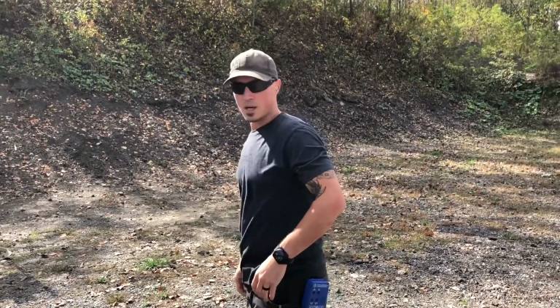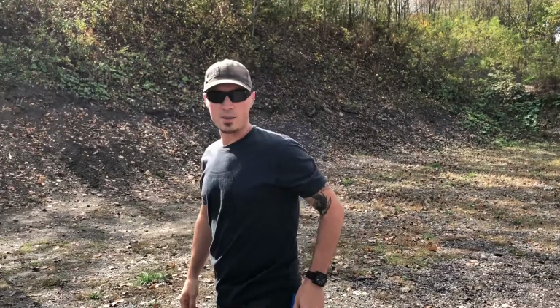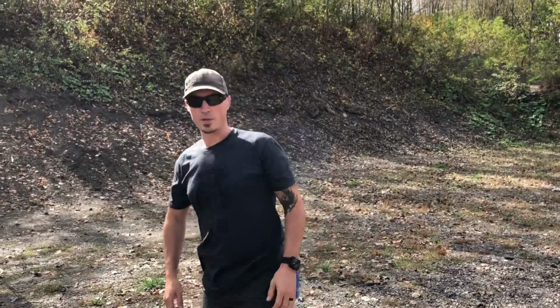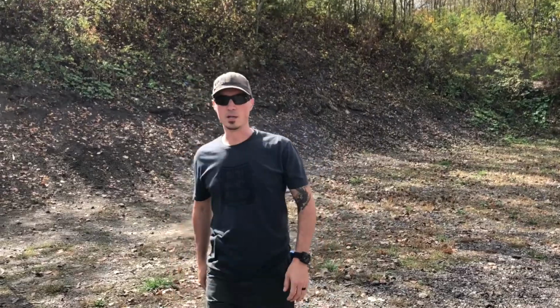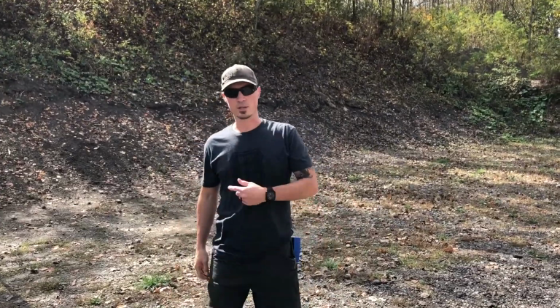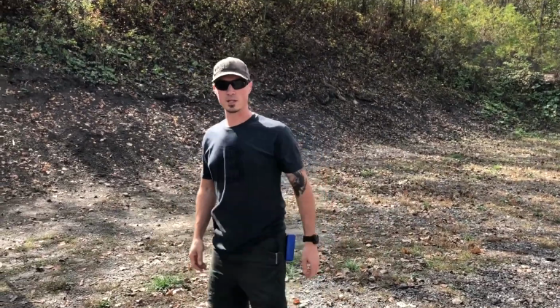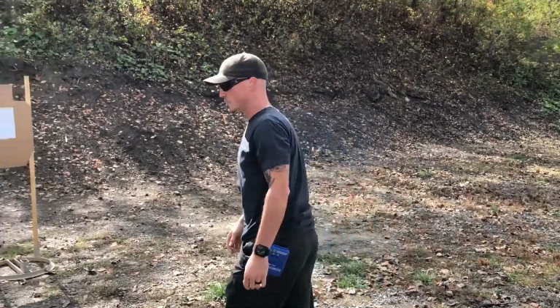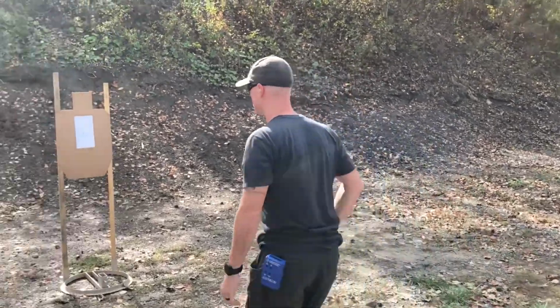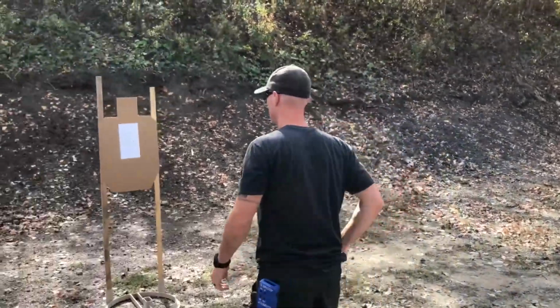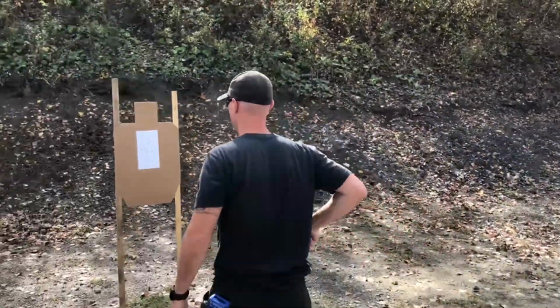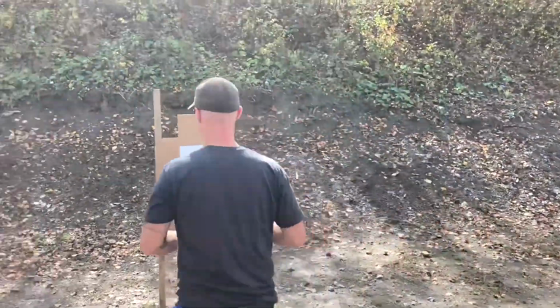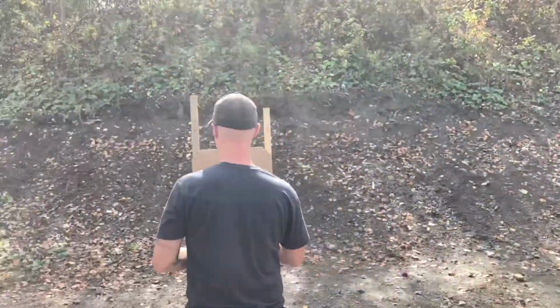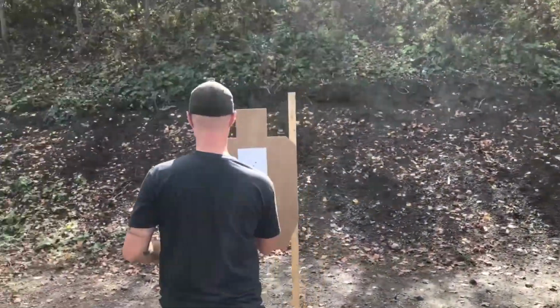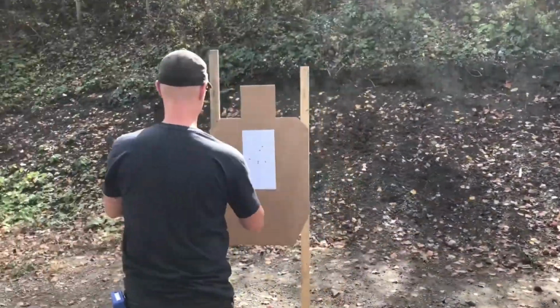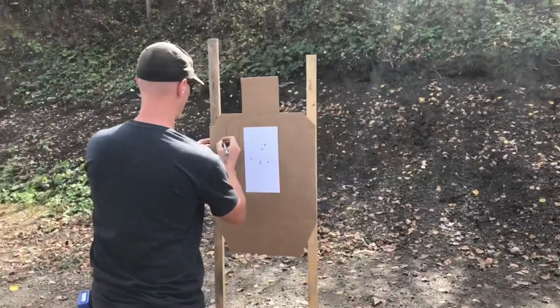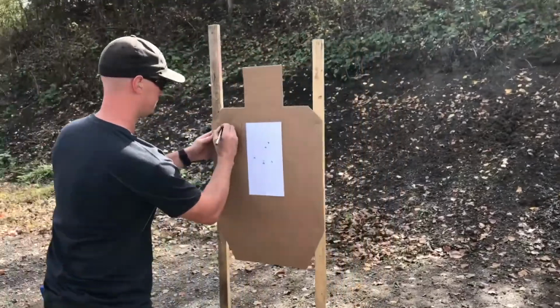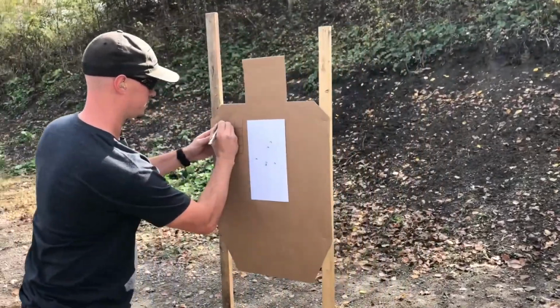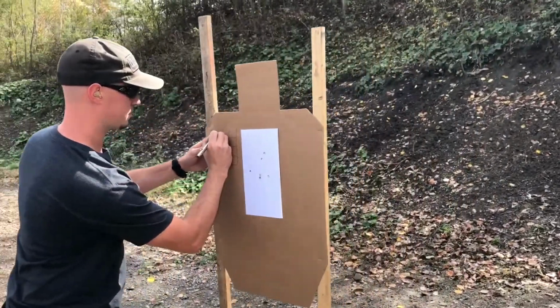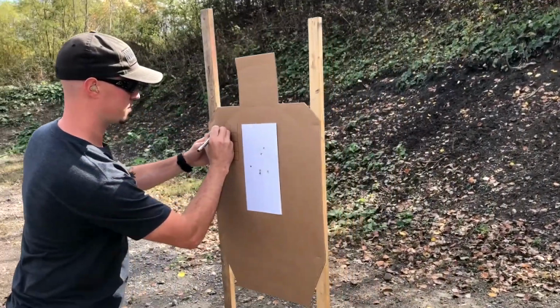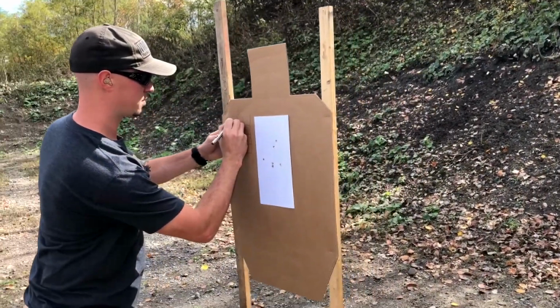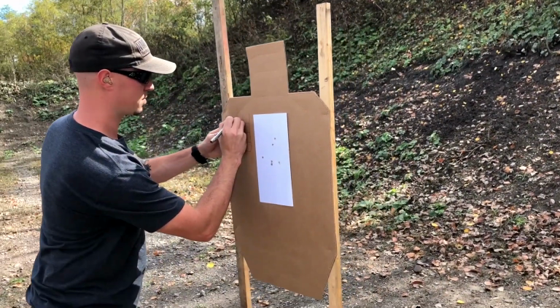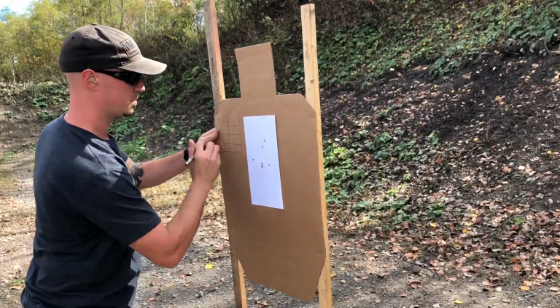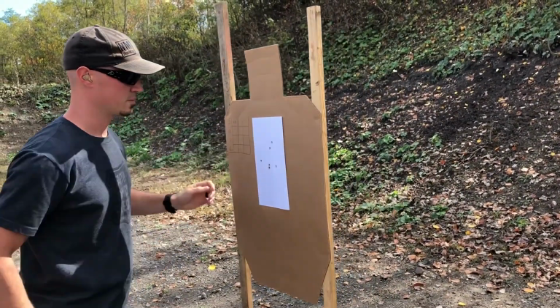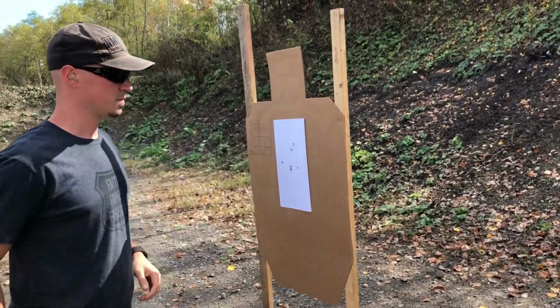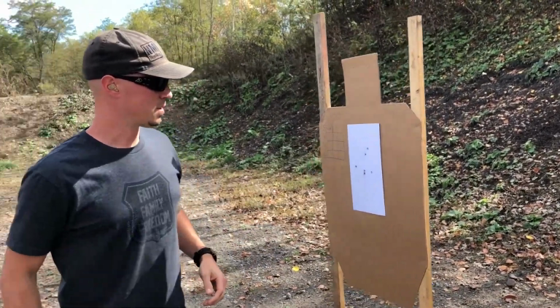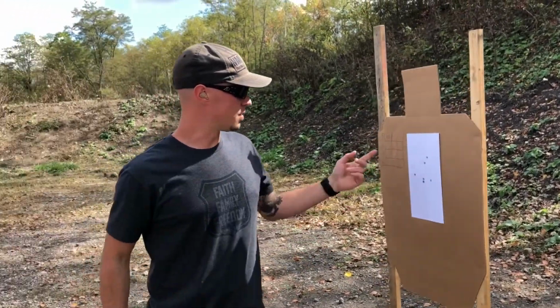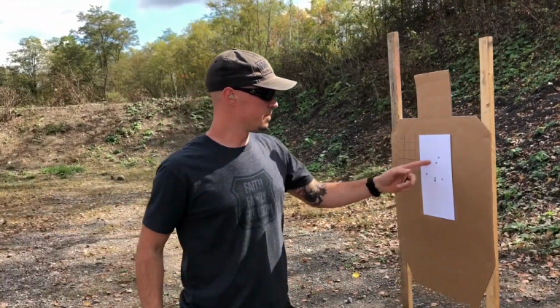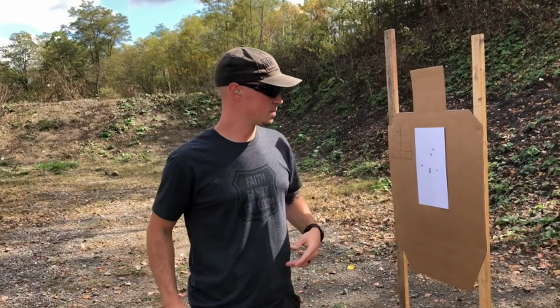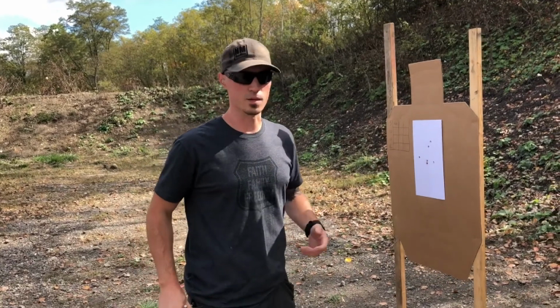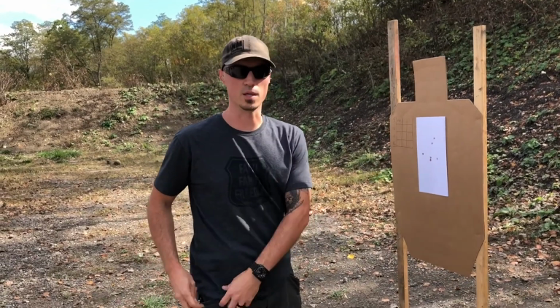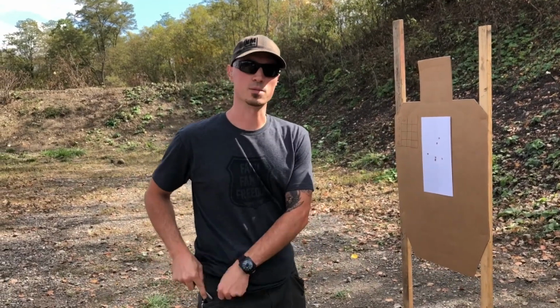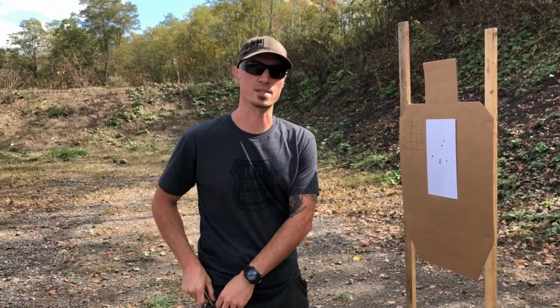Alright, time is 3.01. We're gonna go write it on the board. 3.01 — all inside the white. Let's move back to ten.